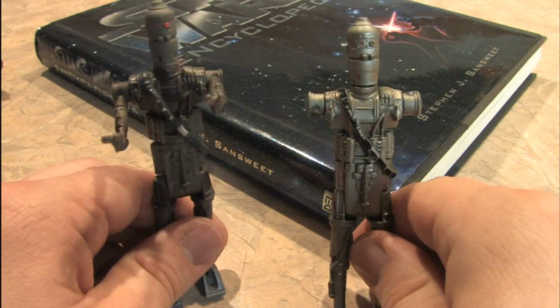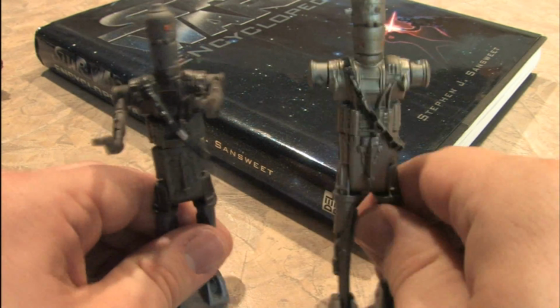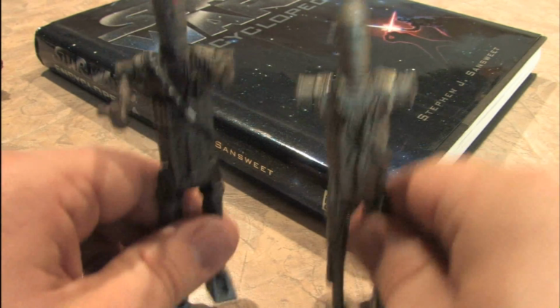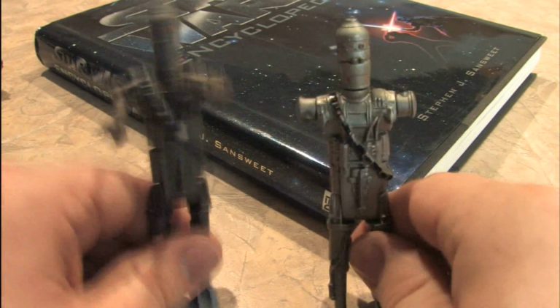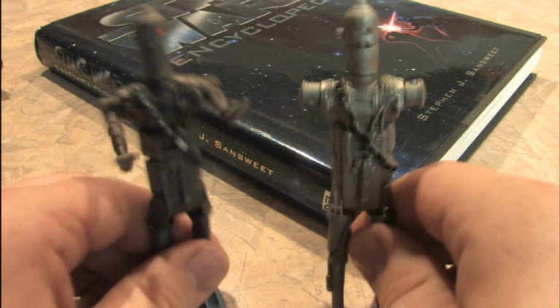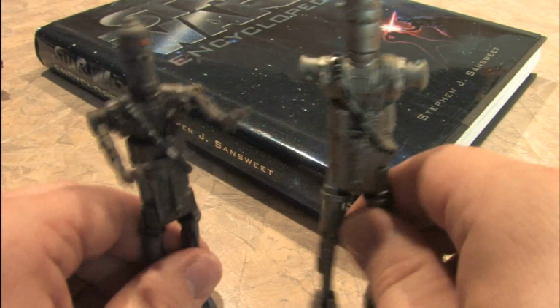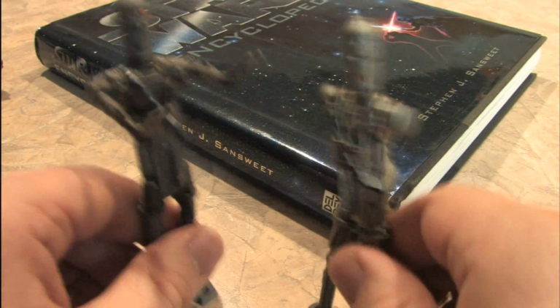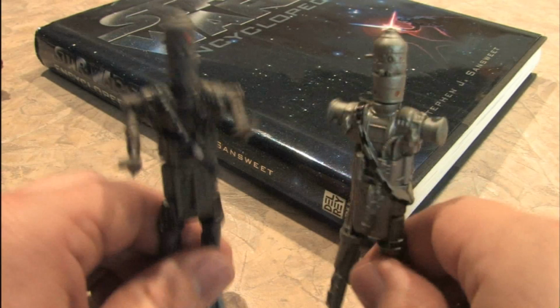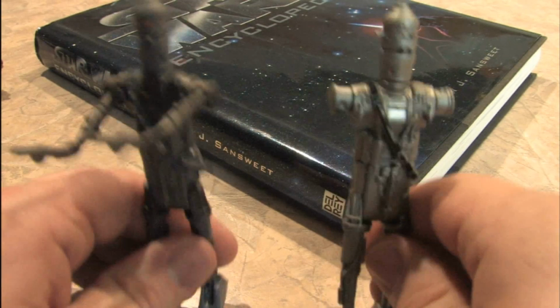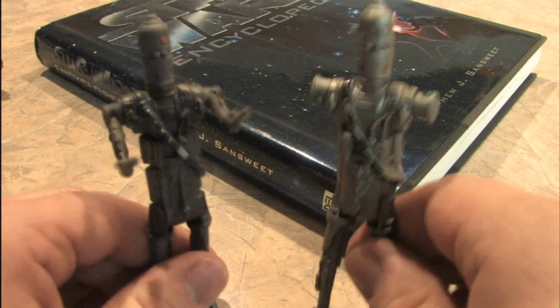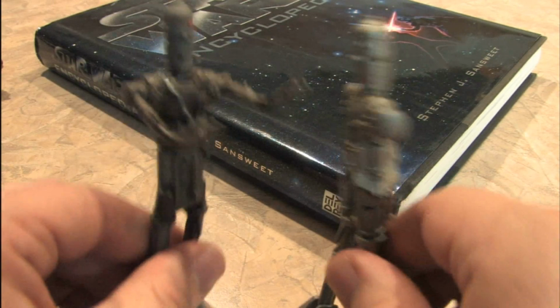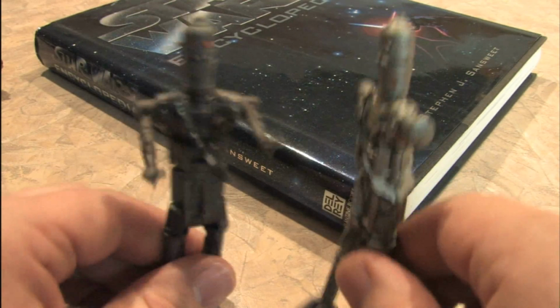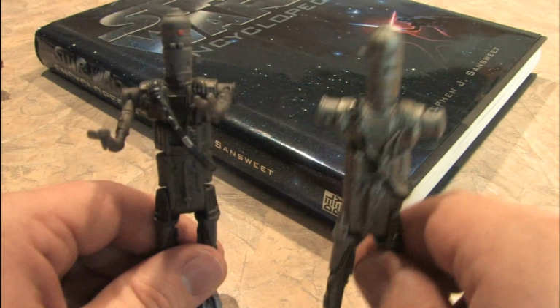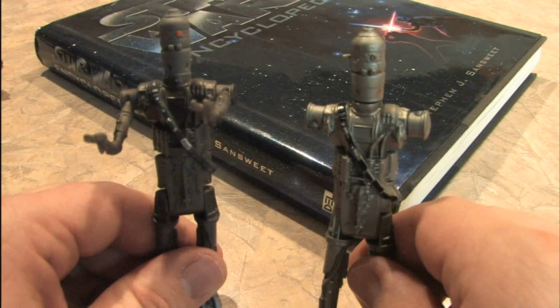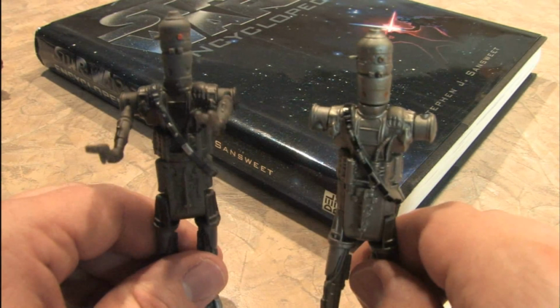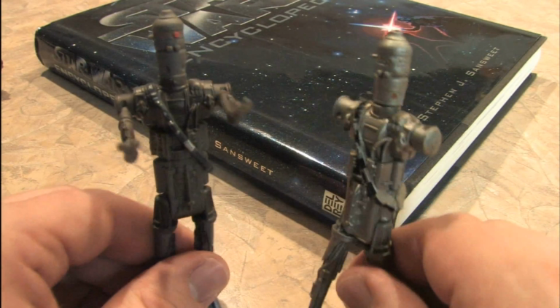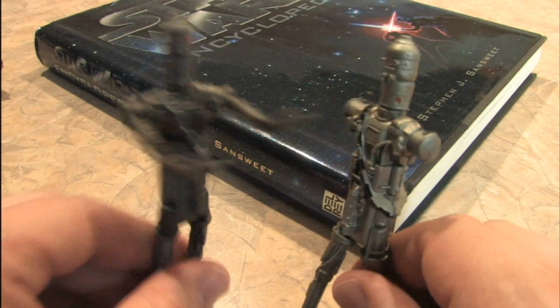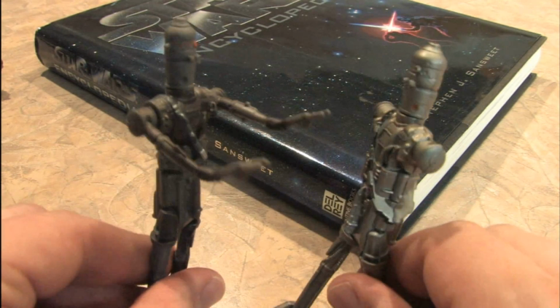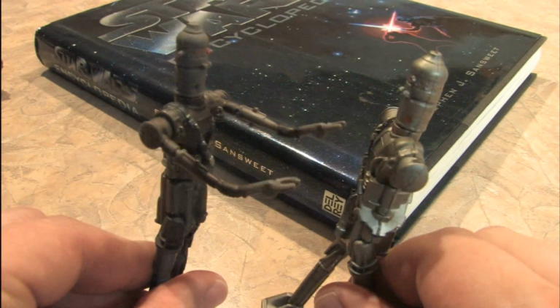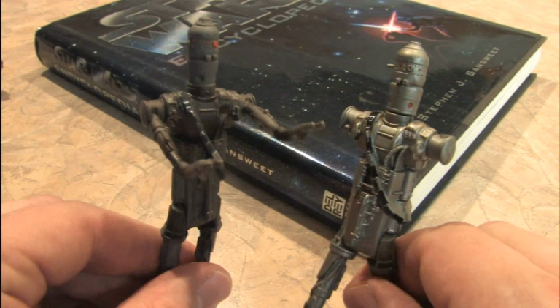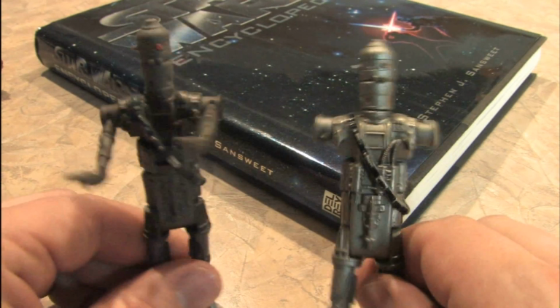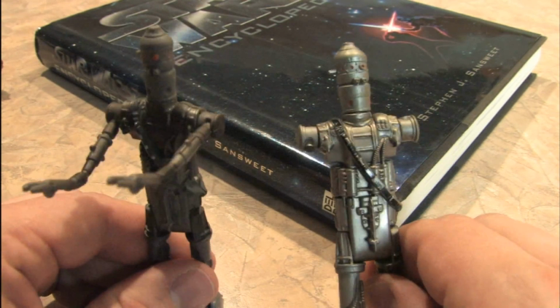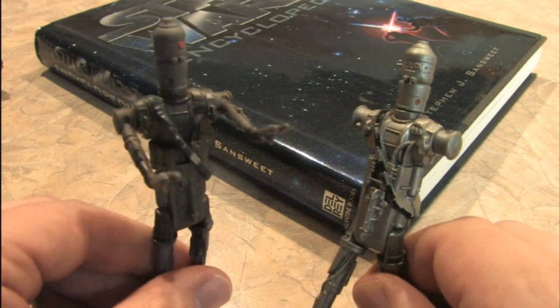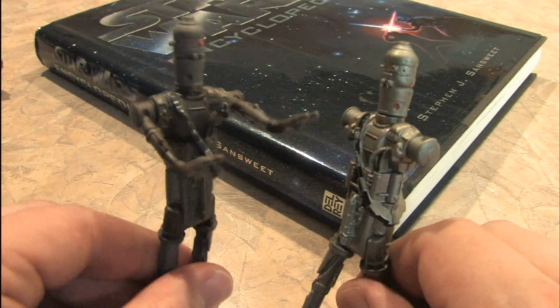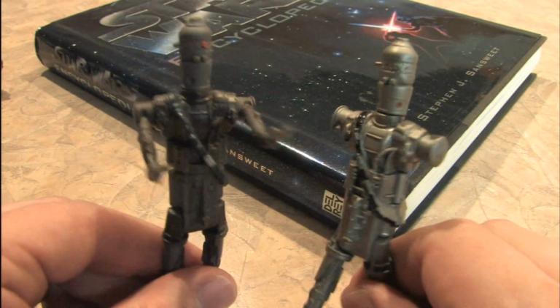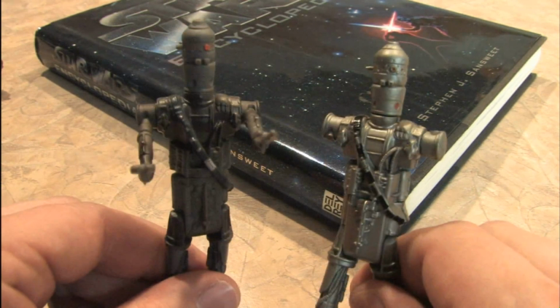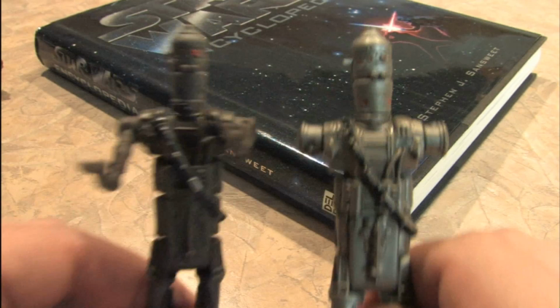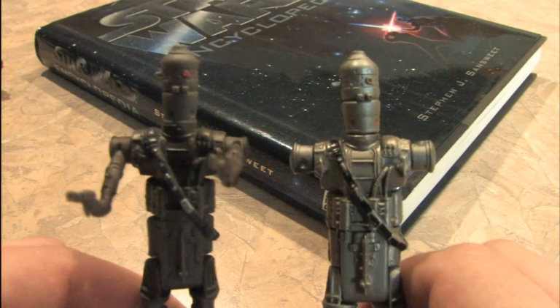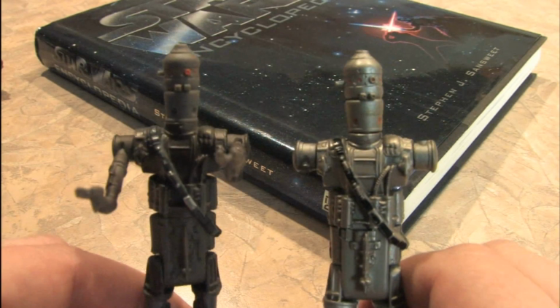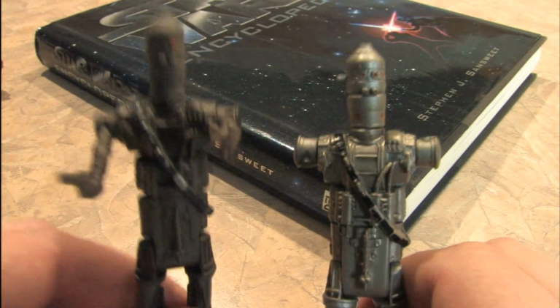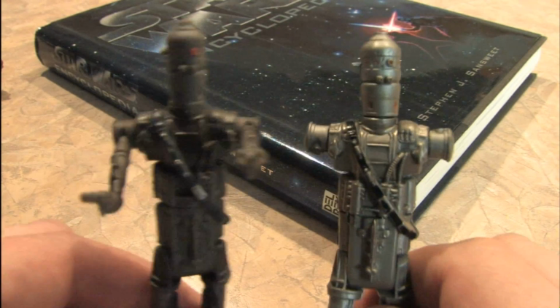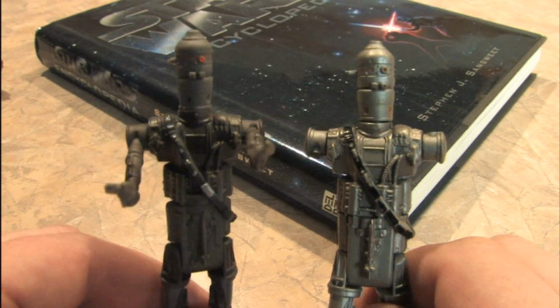Yay, it's IG-88! What does the IG stand for? Intergalactic Gangster, of course.